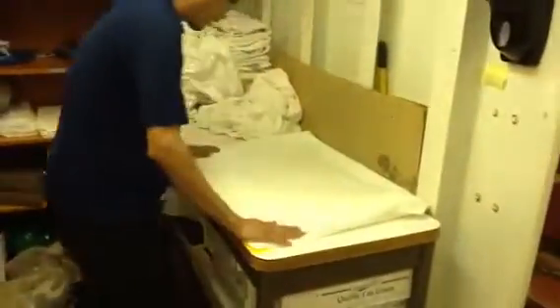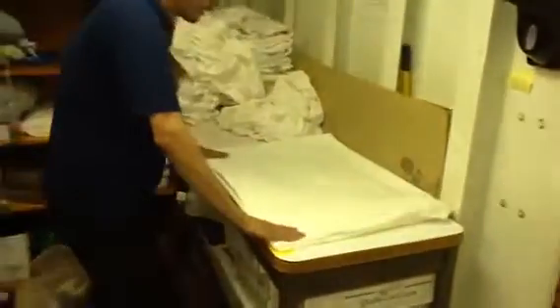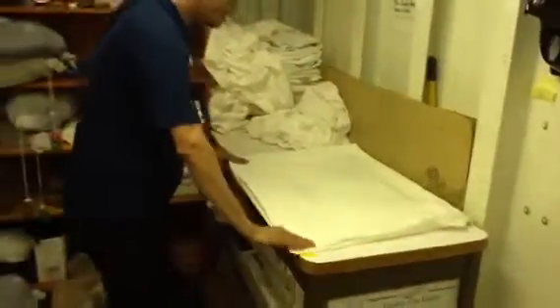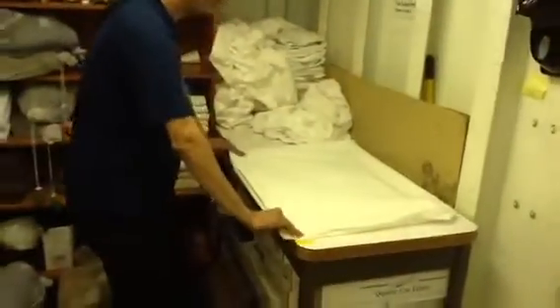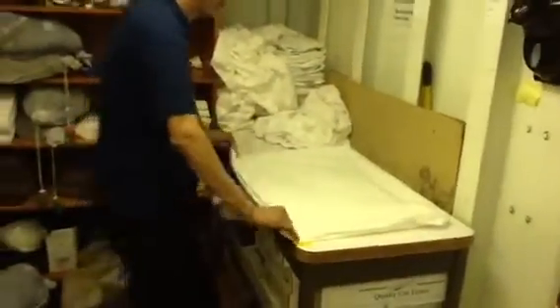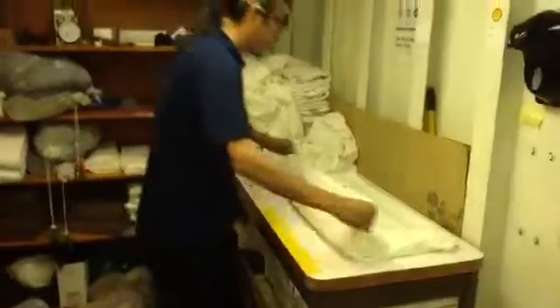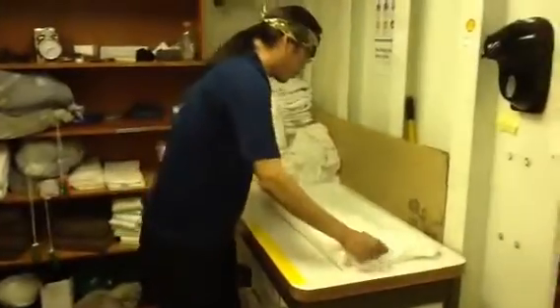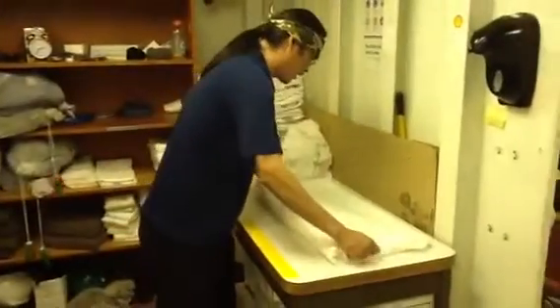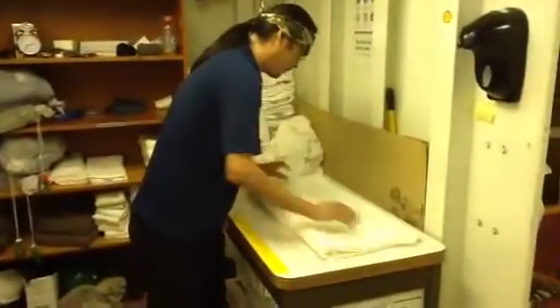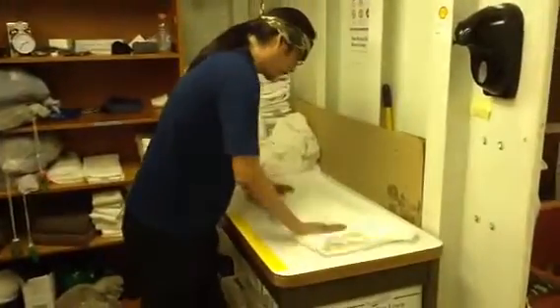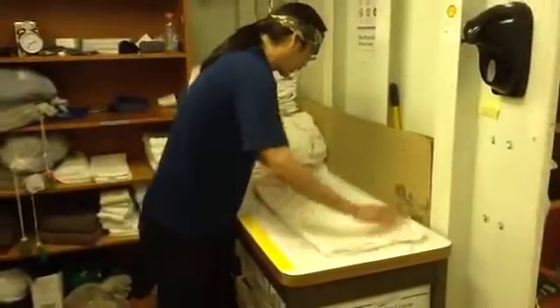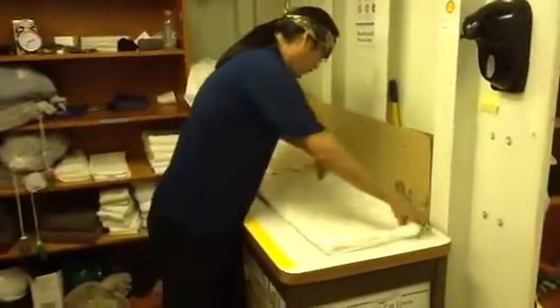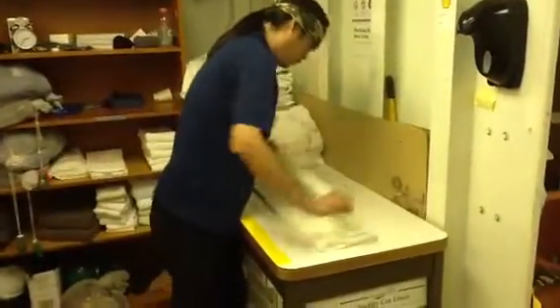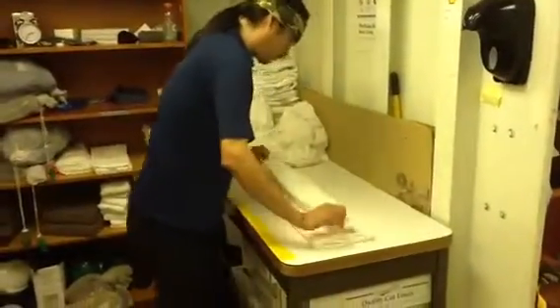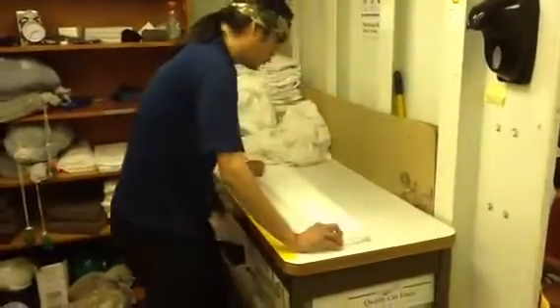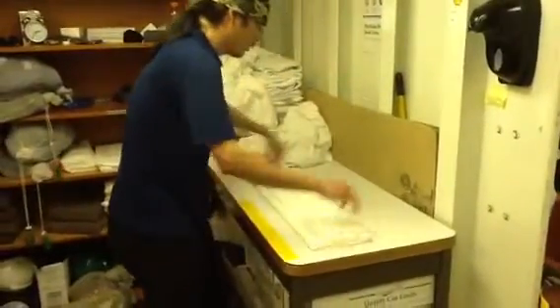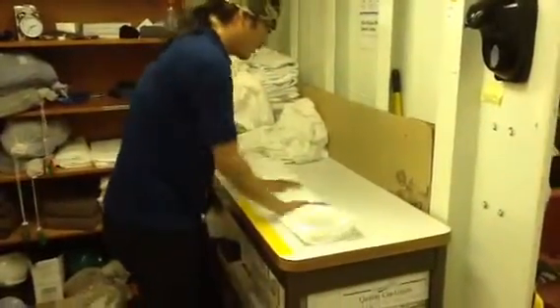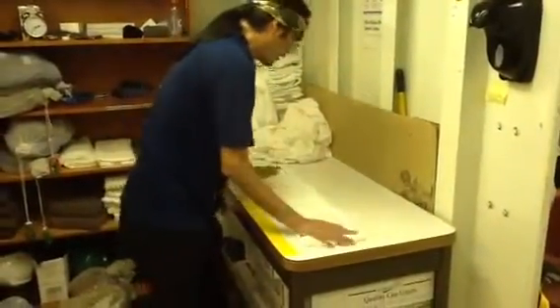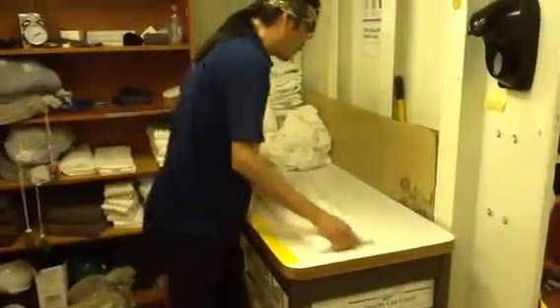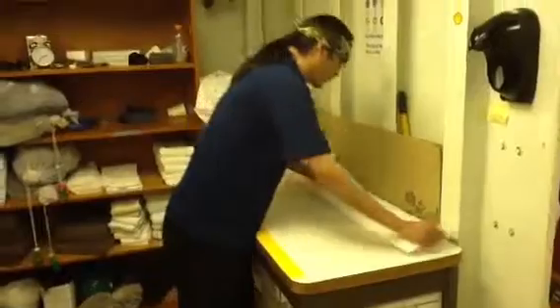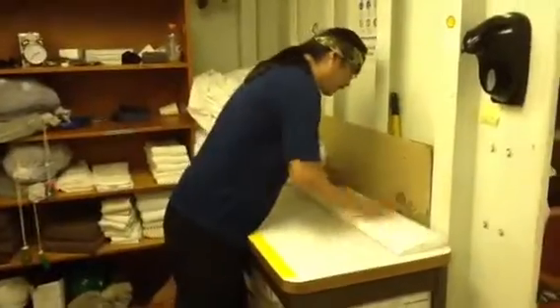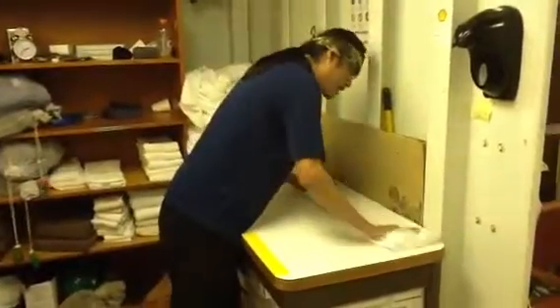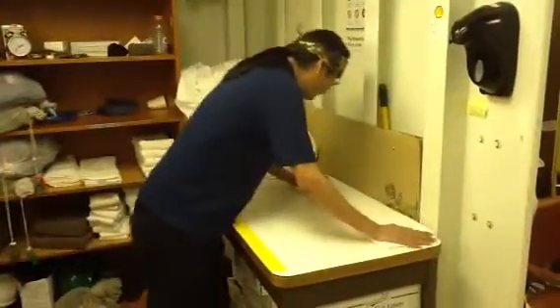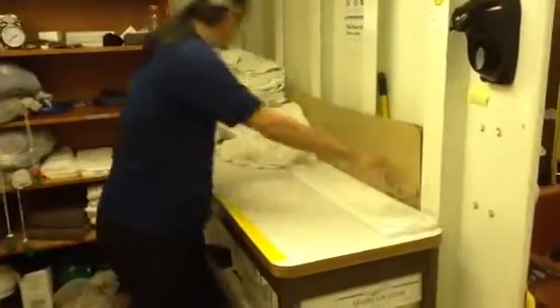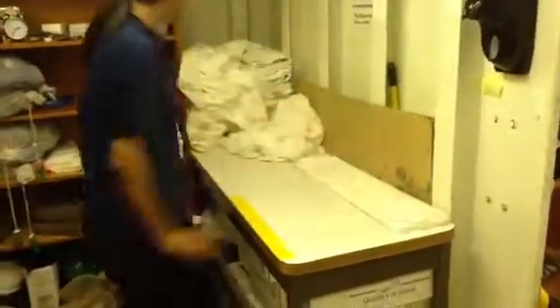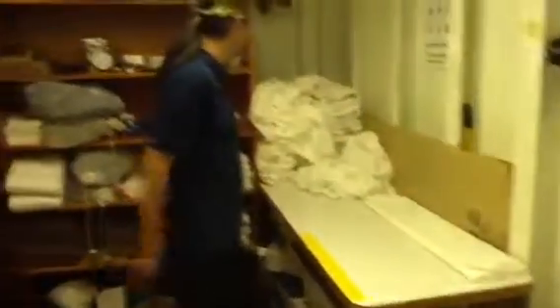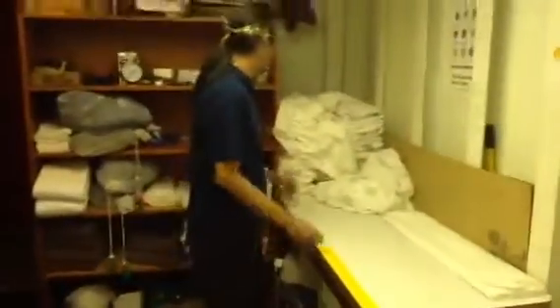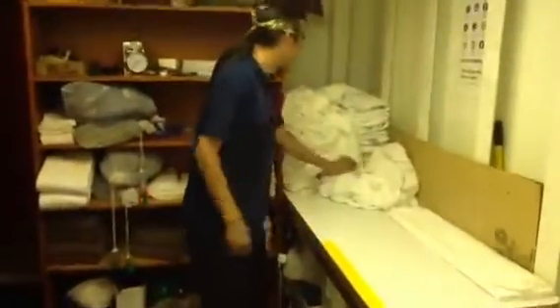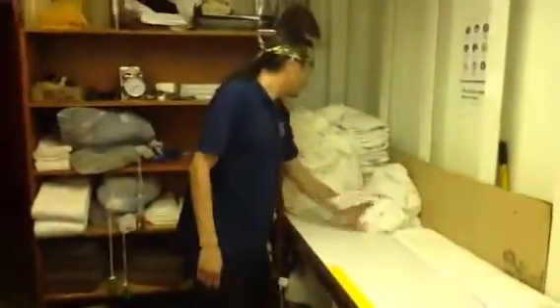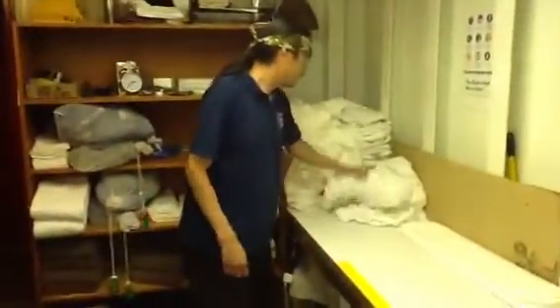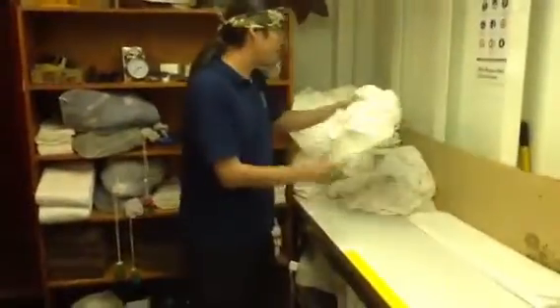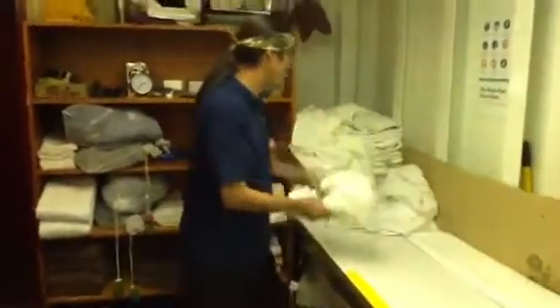Alright, you've got to try to fold it — one, two. There you go, I've got the flat sheet folded. Now for the fitted sheet.